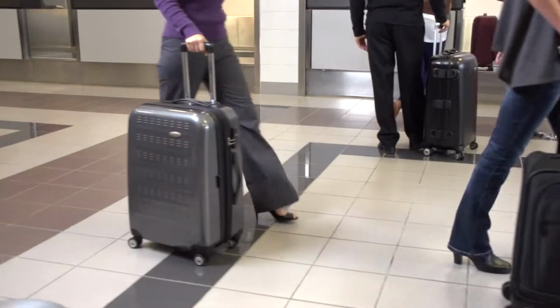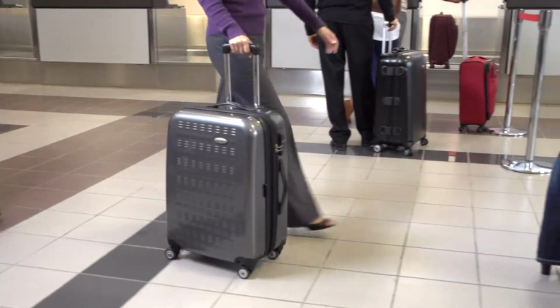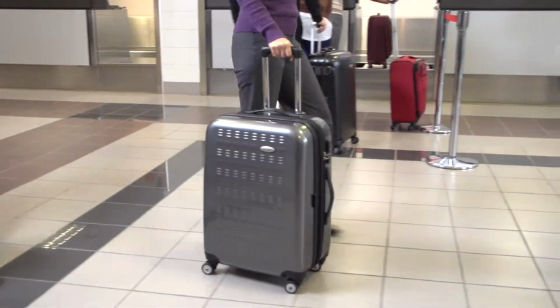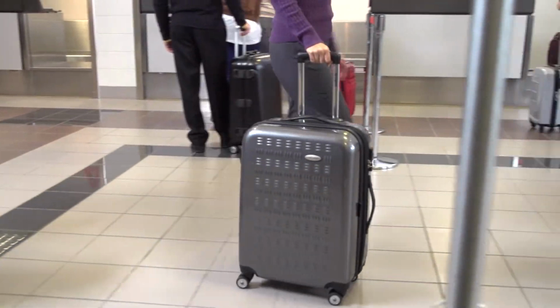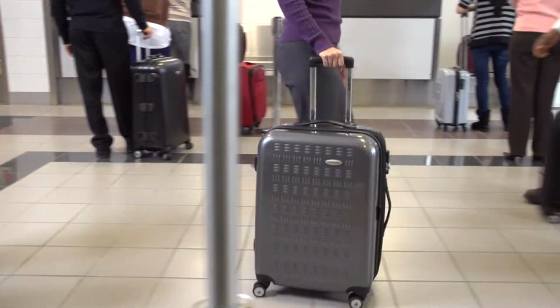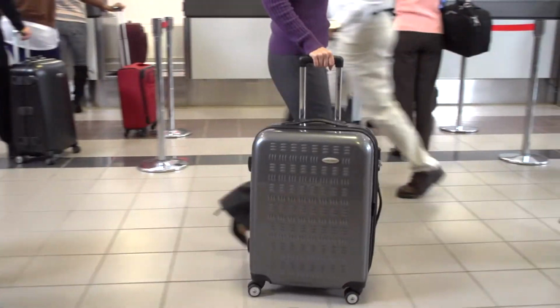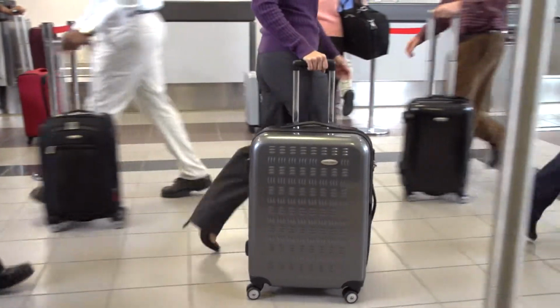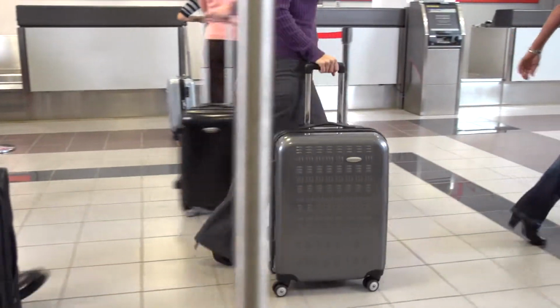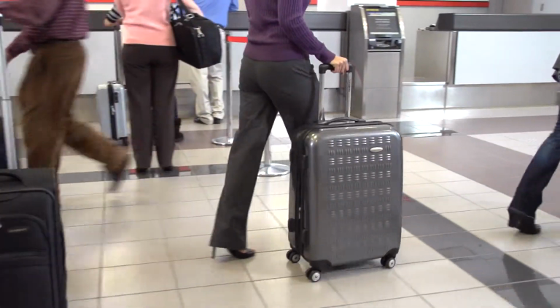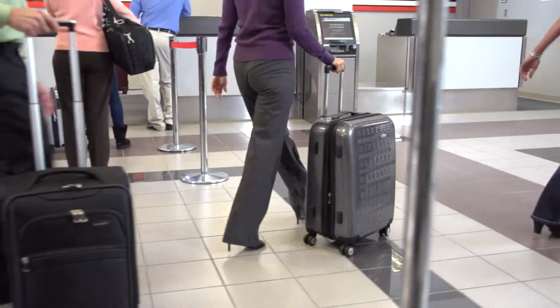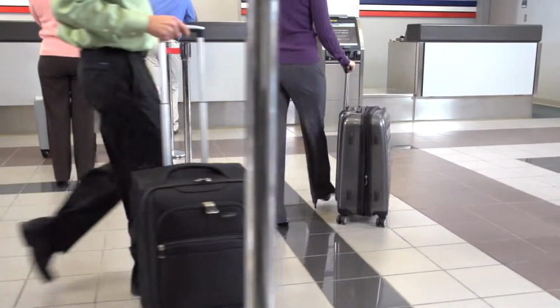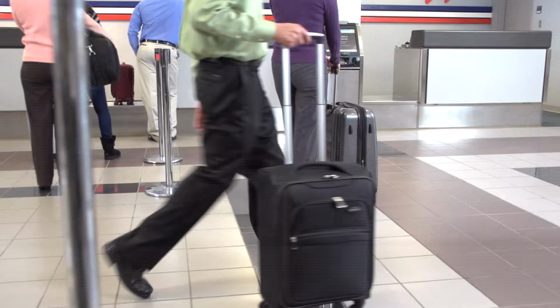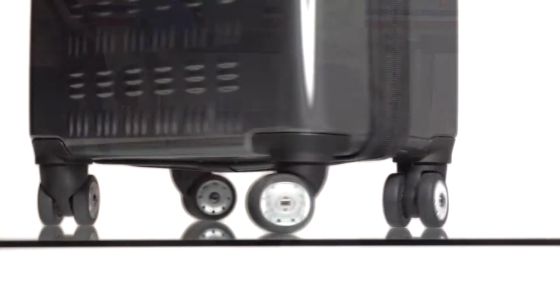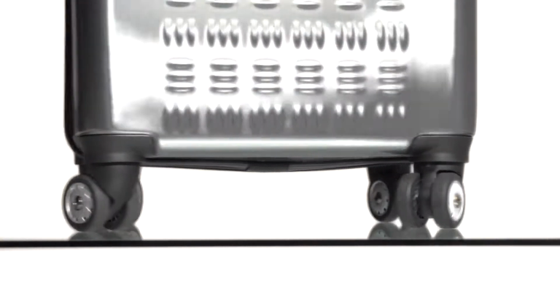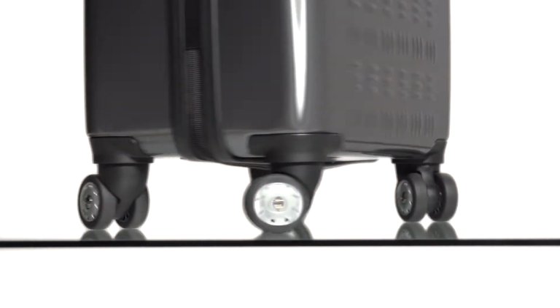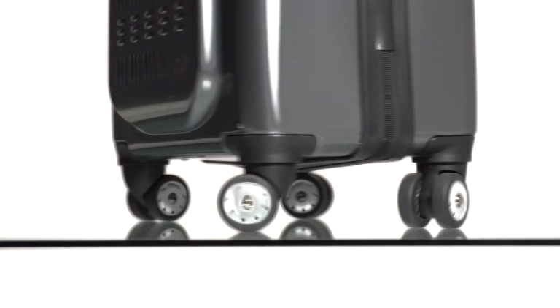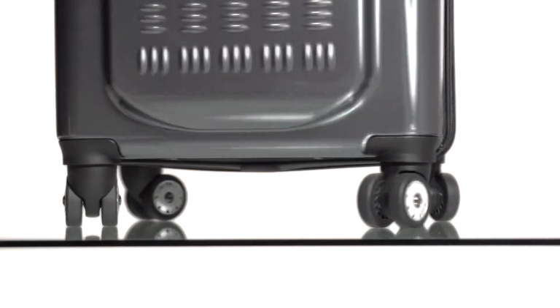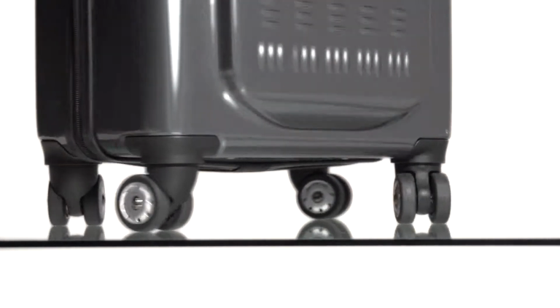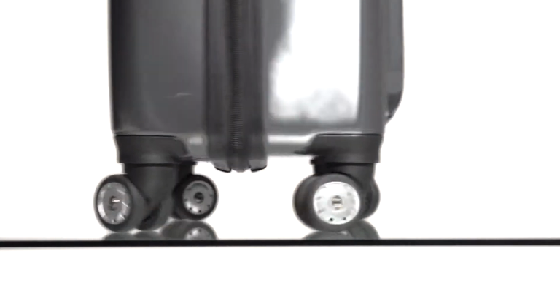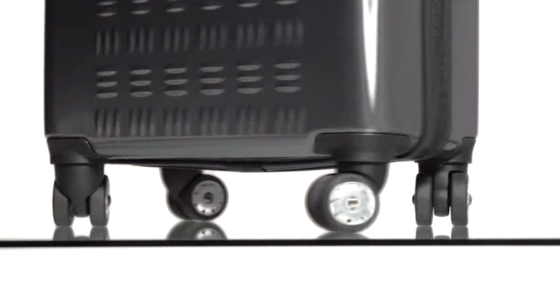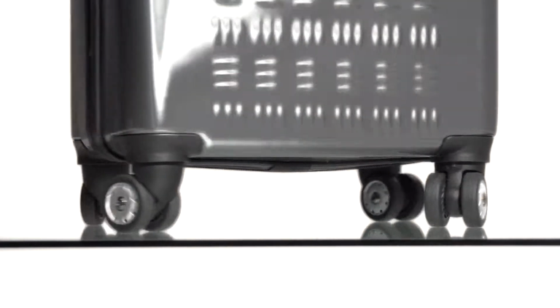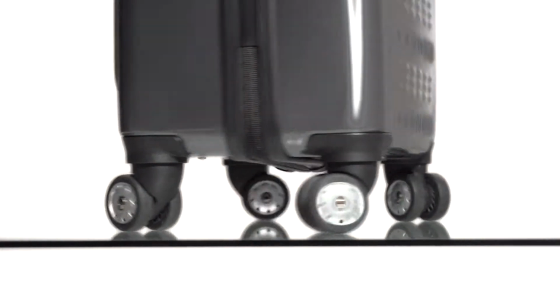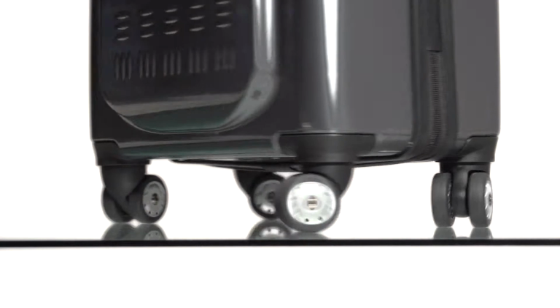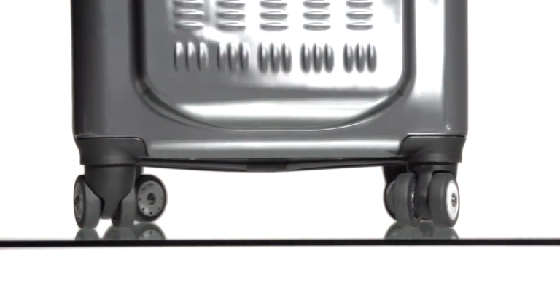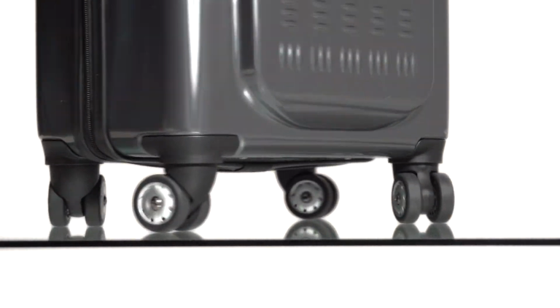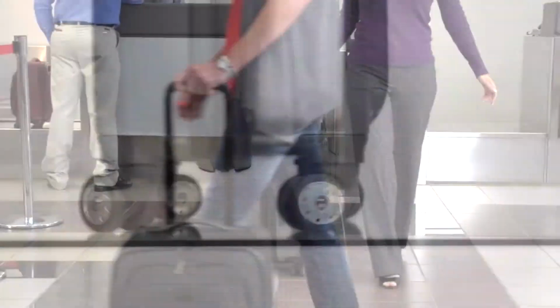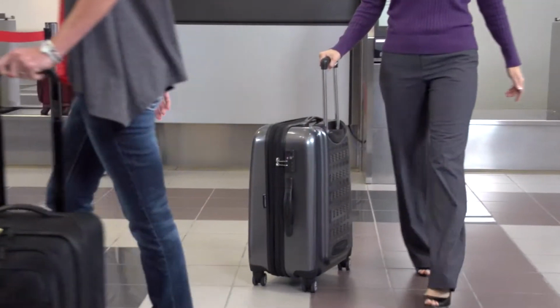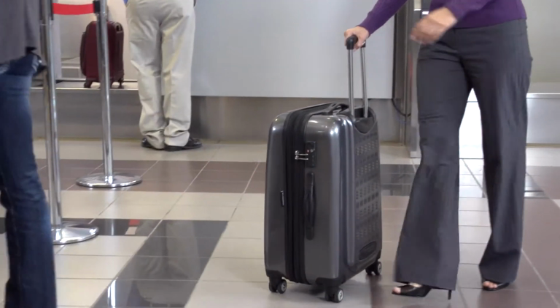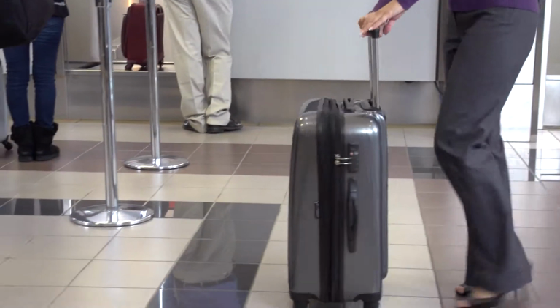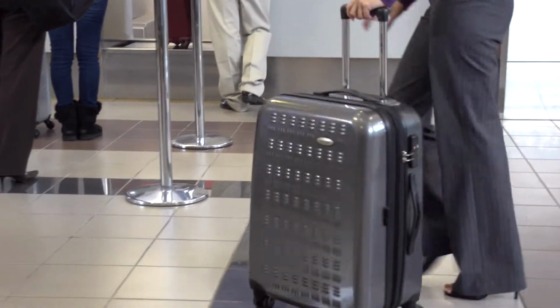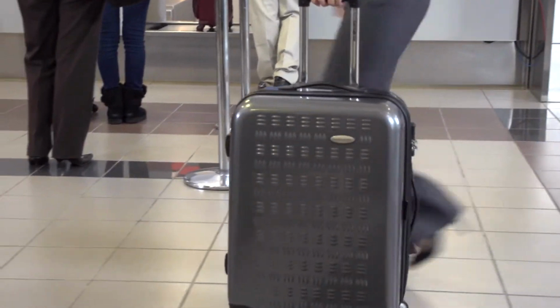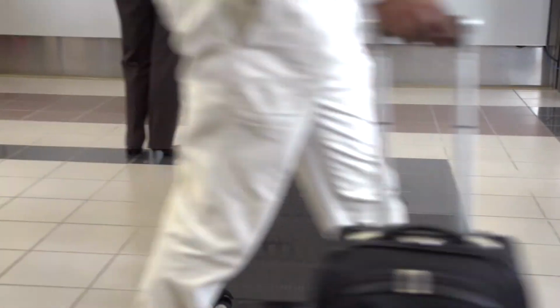The Dual Spinner's four multi-directional wheels allow you to roll upright in any direction. You can pull, push, turn, glide, pivot, and roll the bag so there's no weight on your arm. They also let you make 360-degree turns,